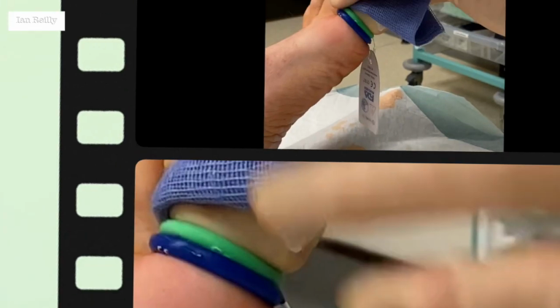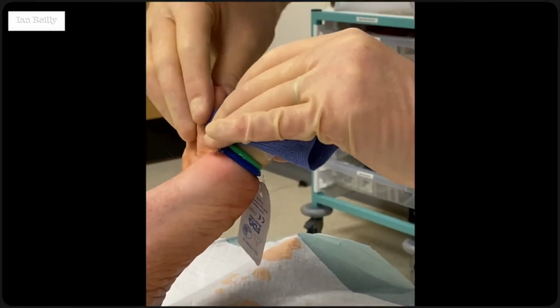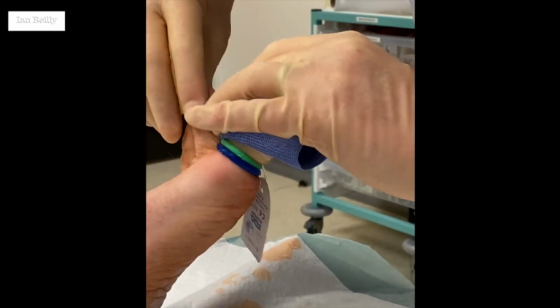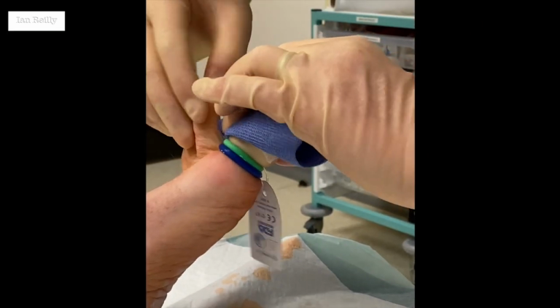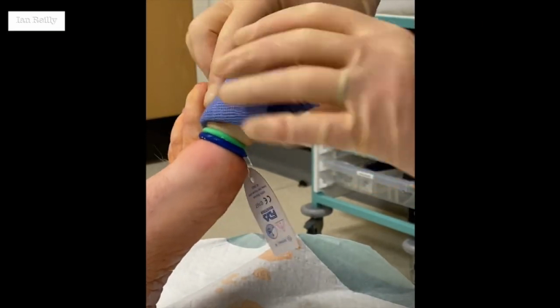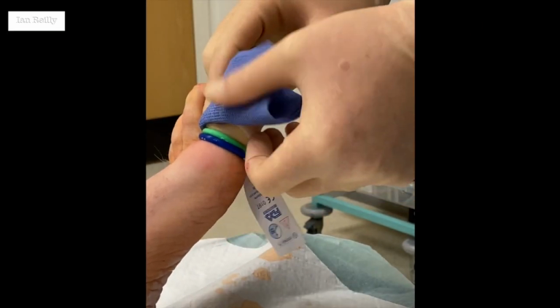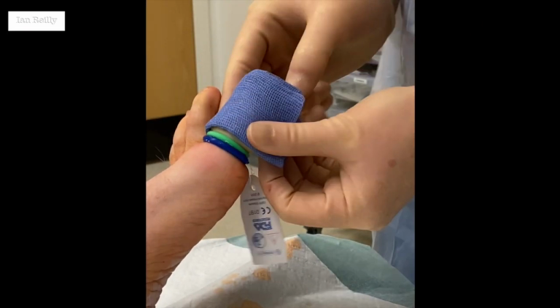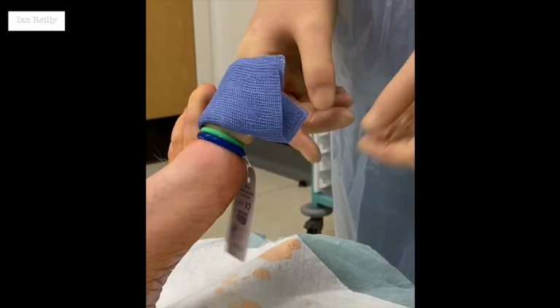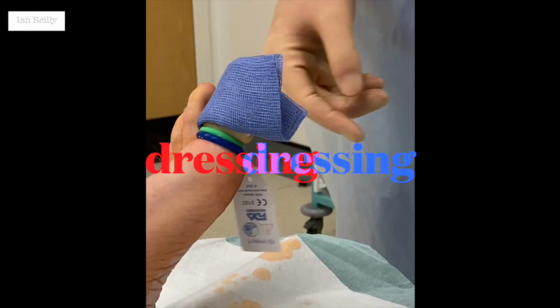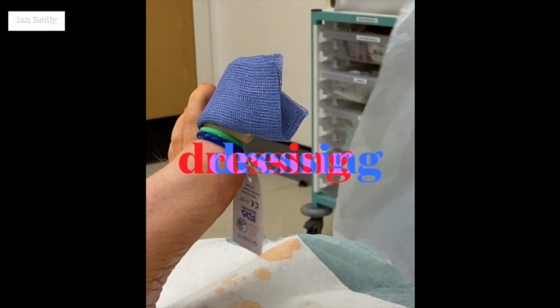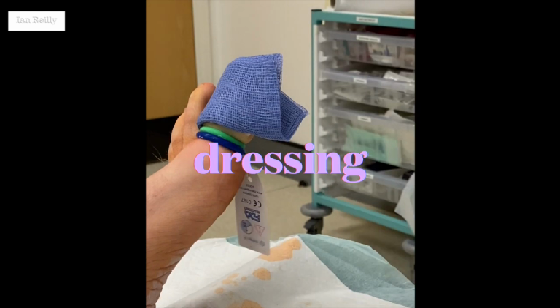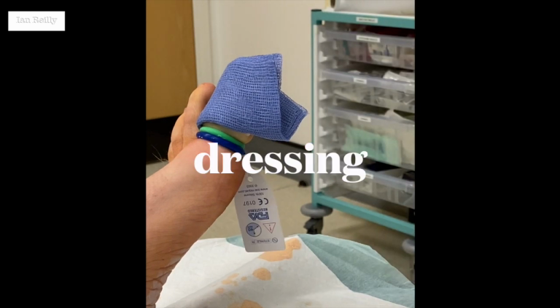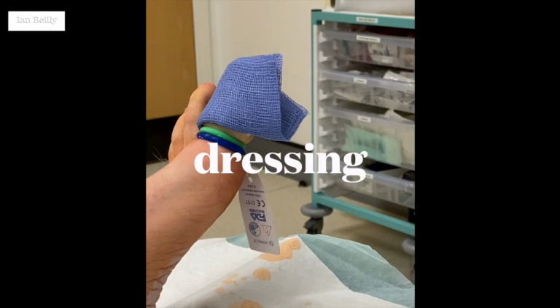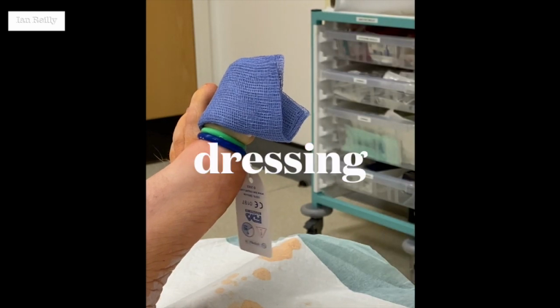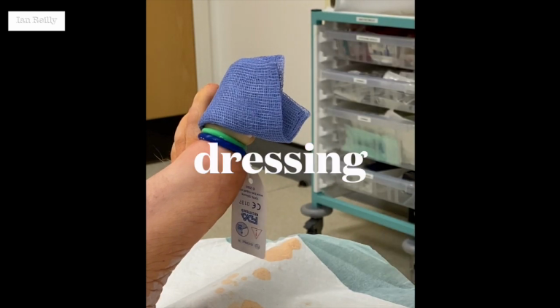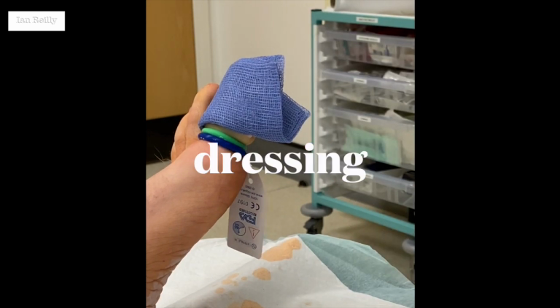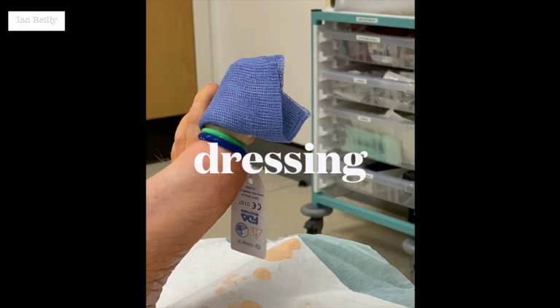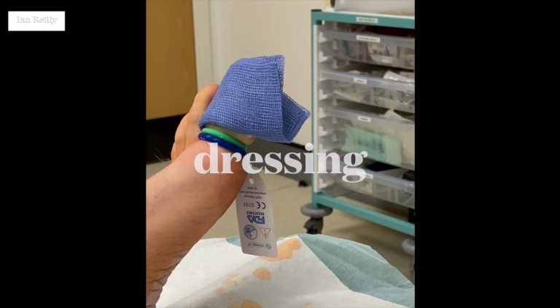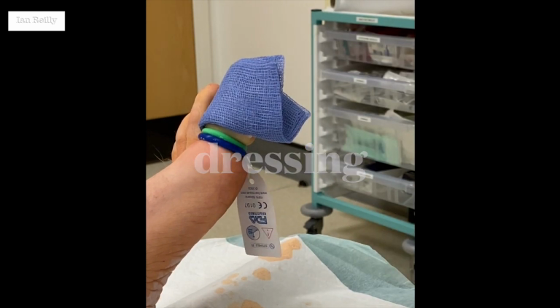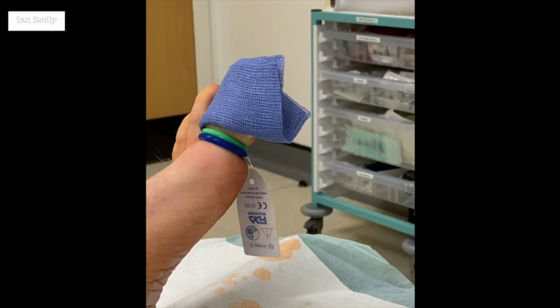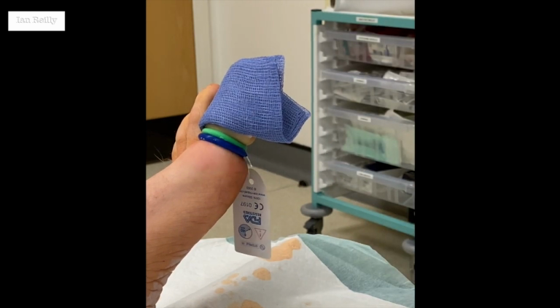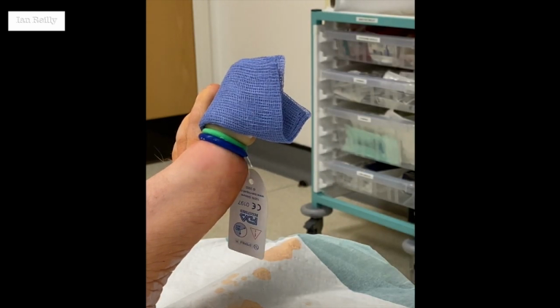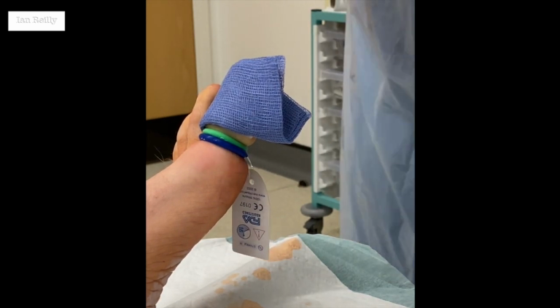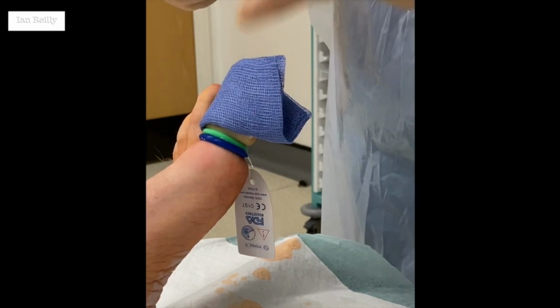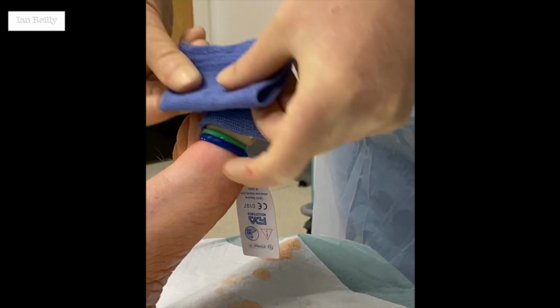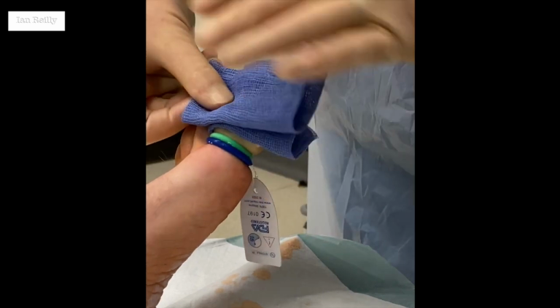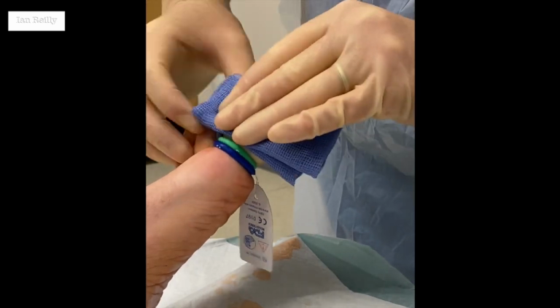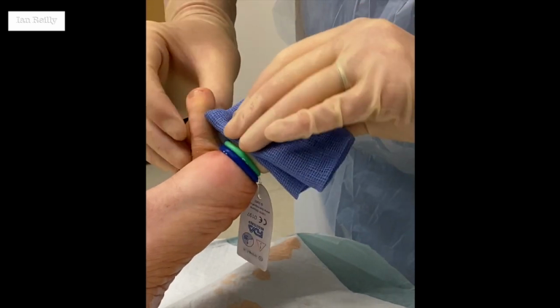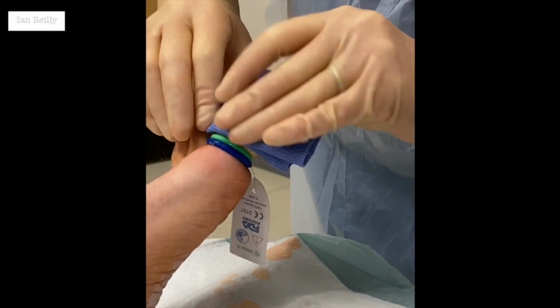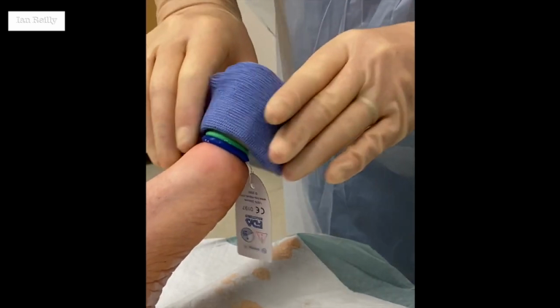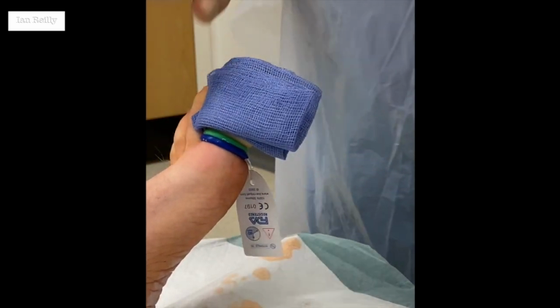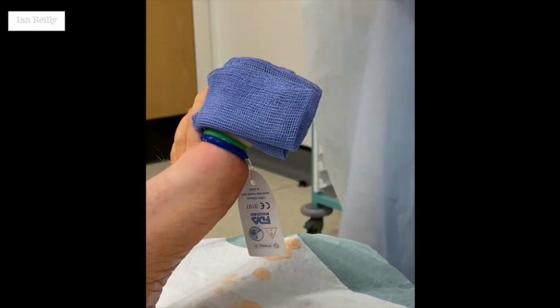Monica, you know this is going on YouTube, don't you Monica? You're going to see this. You're already on YouTube because of all the techniques we've done together. Right — big dressing. That's known as a BFO dressing.